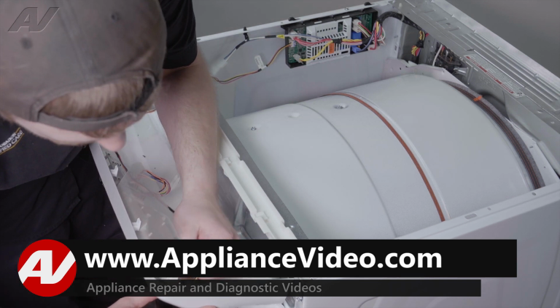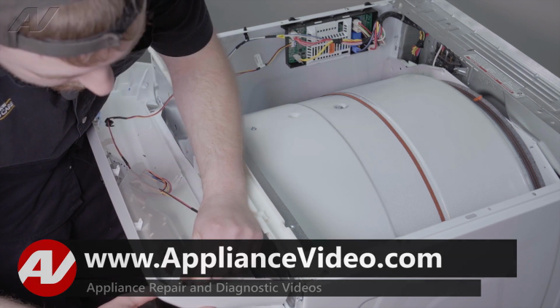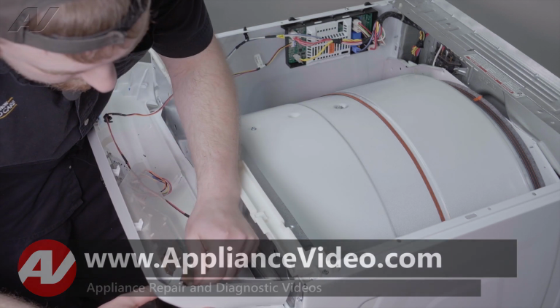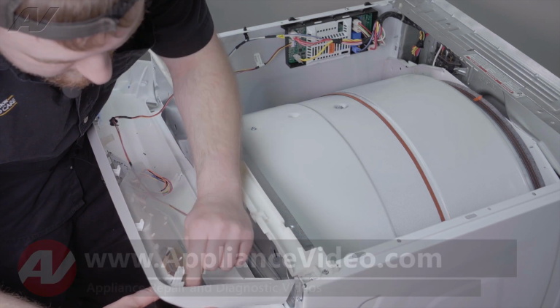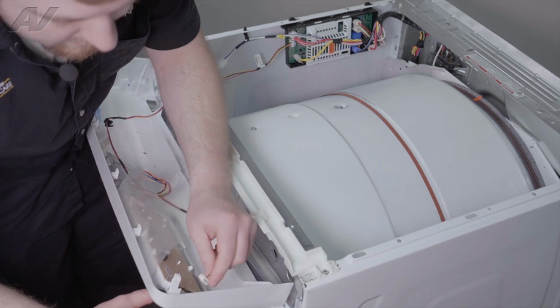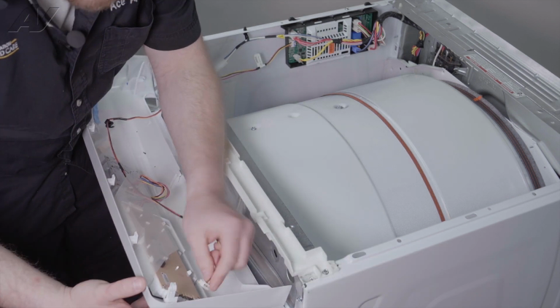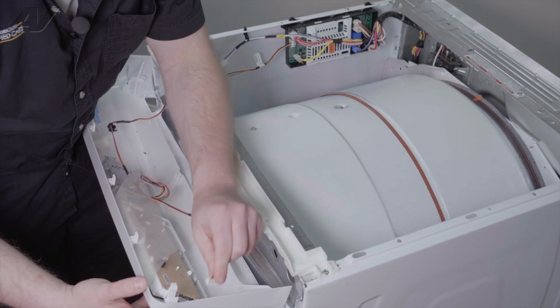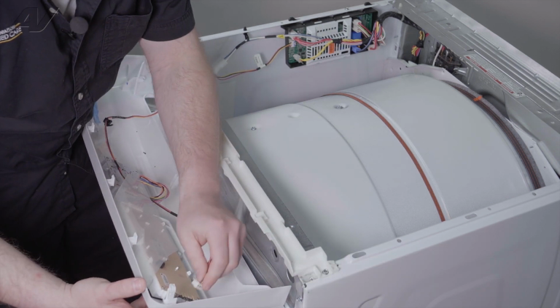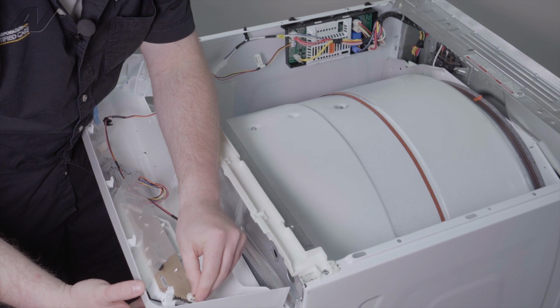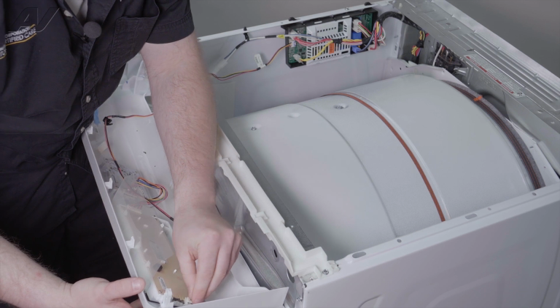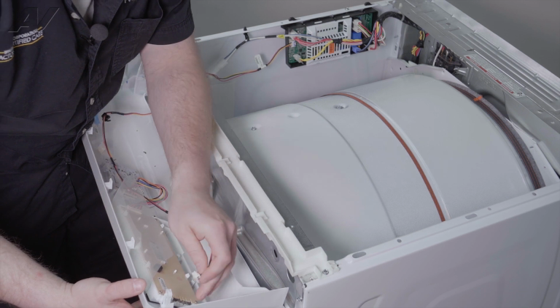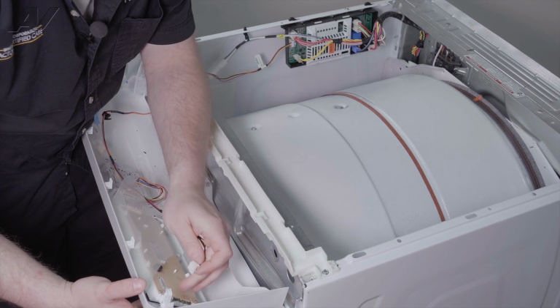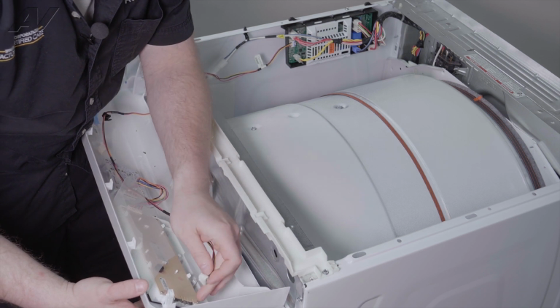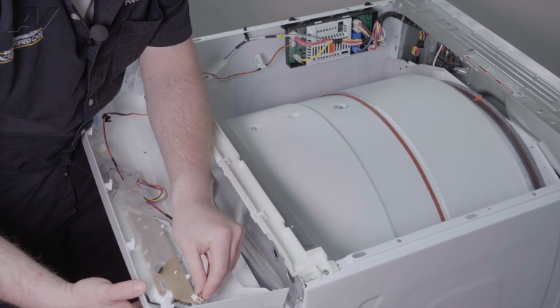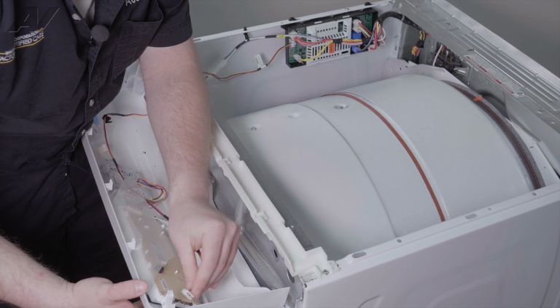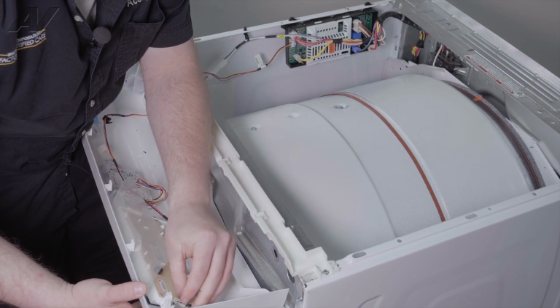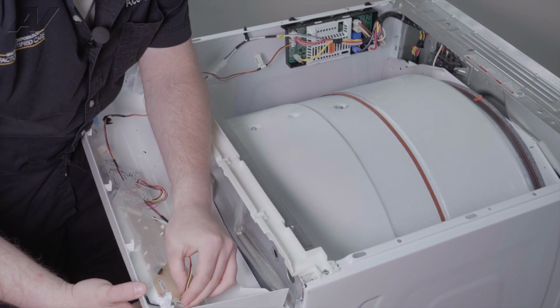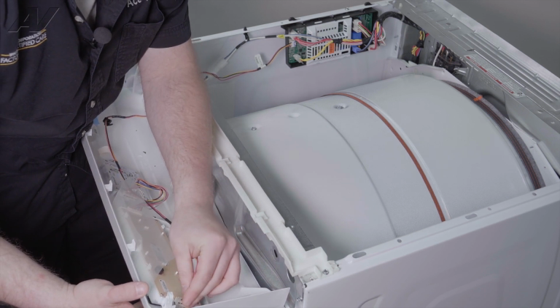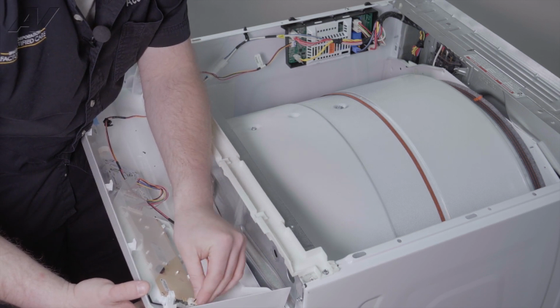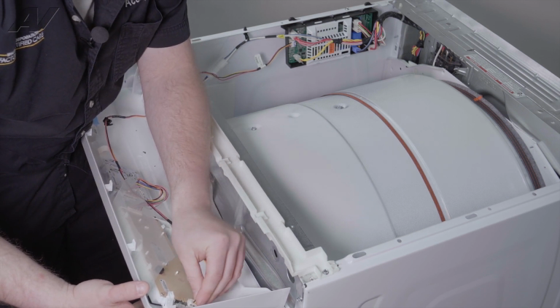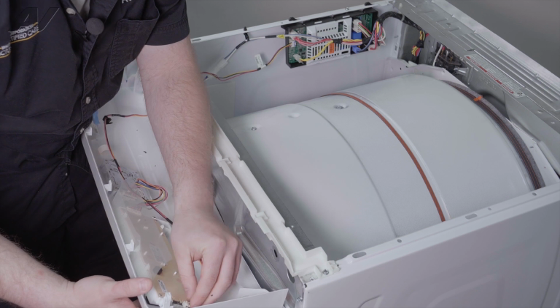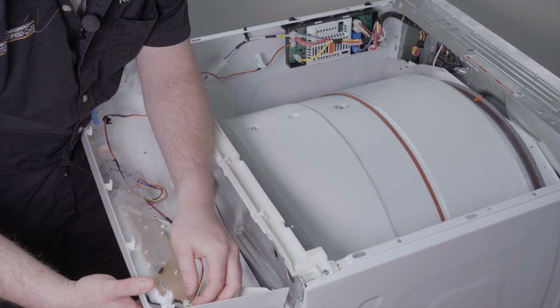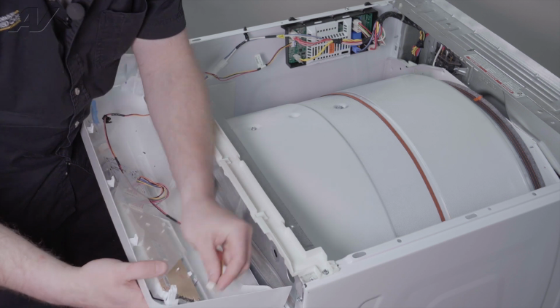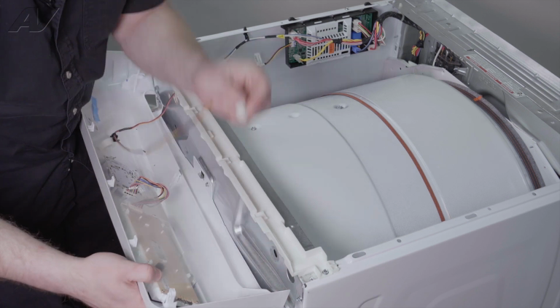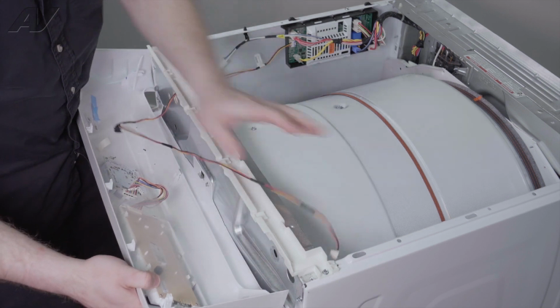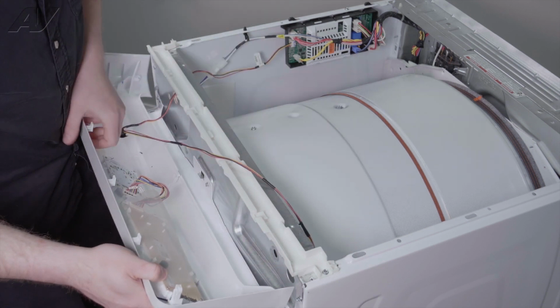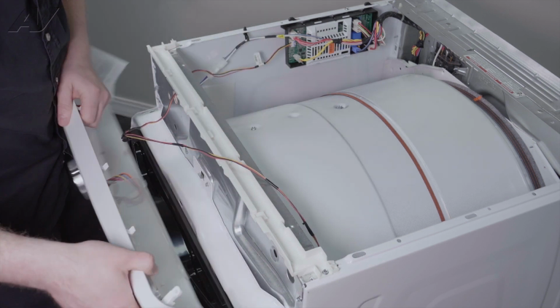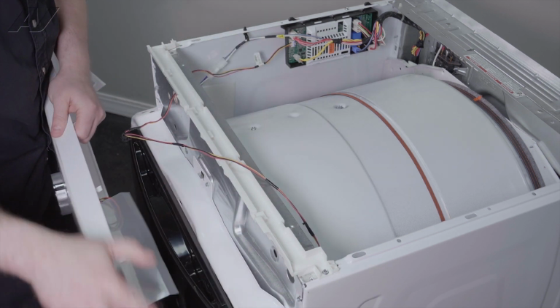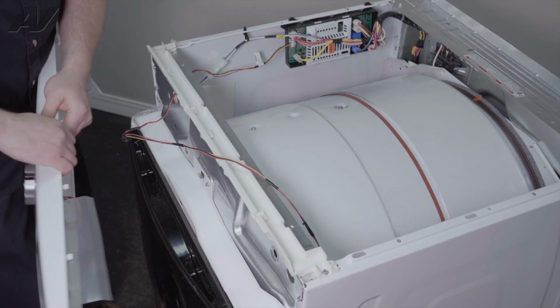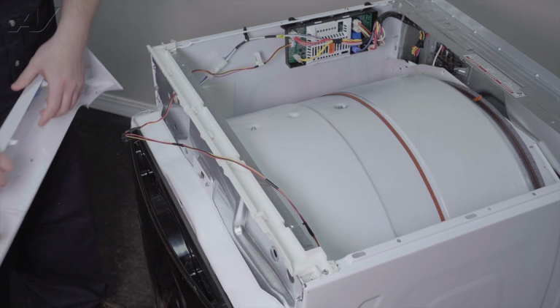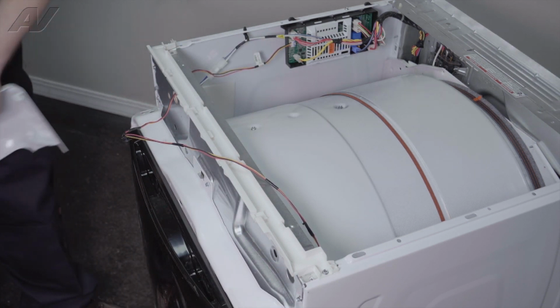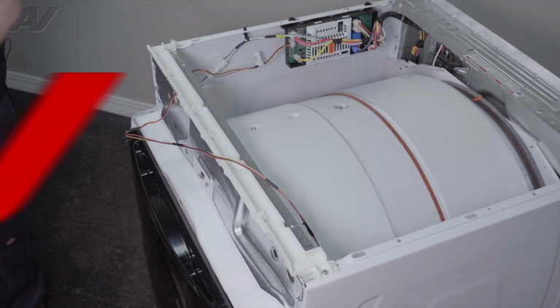The wiring just slides right in, so slide off of the board. Just remember which side it's on — it looks like it could fit on two sides here, so it is on the bottom. Remove your console and set it aside.